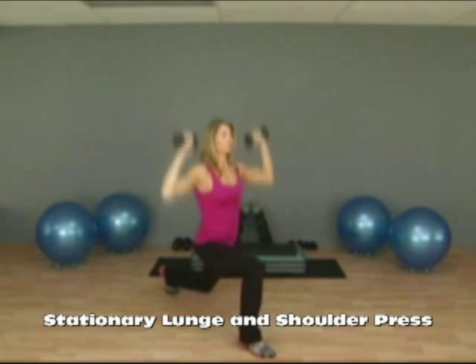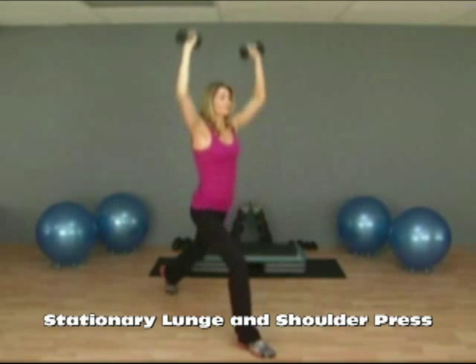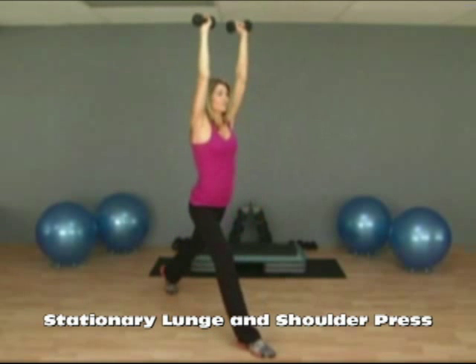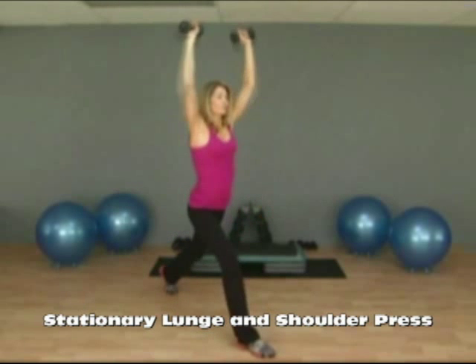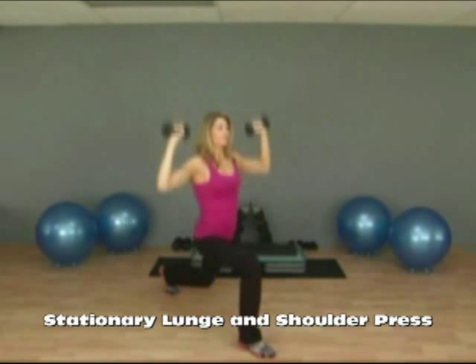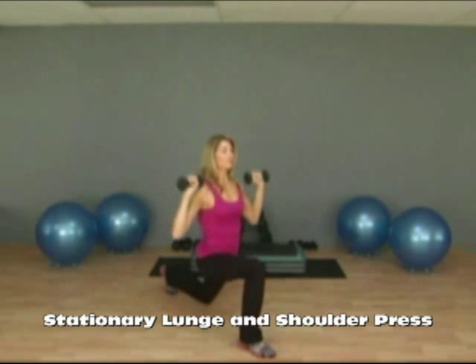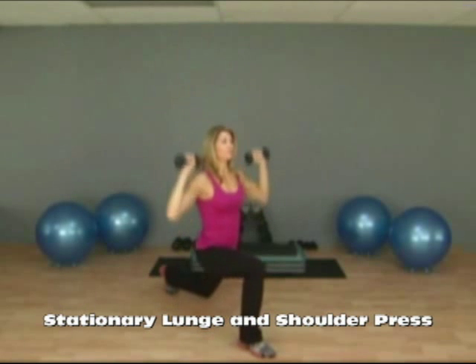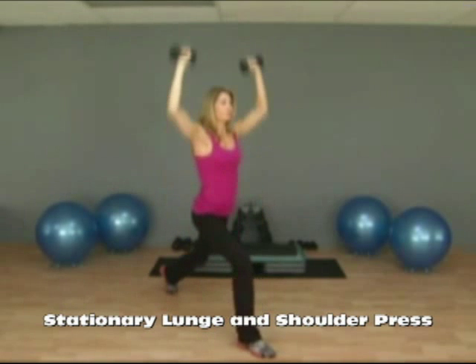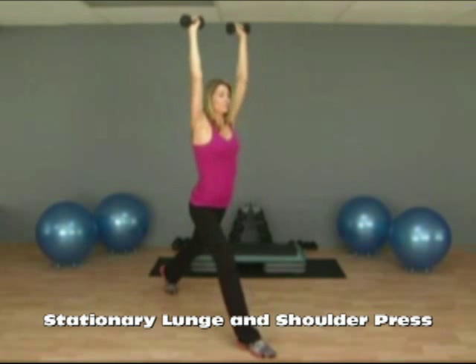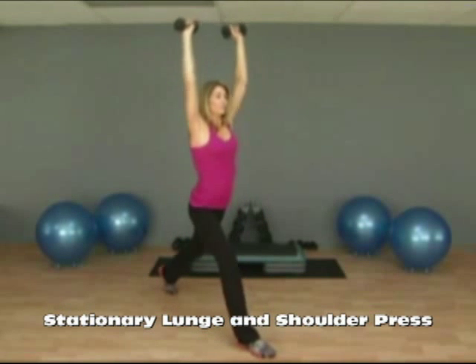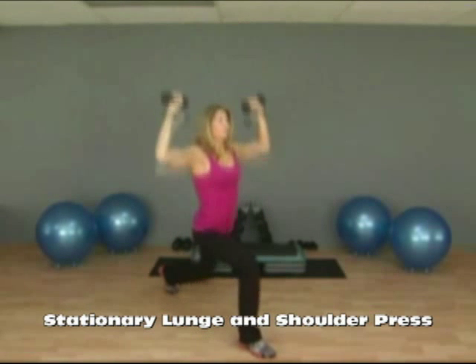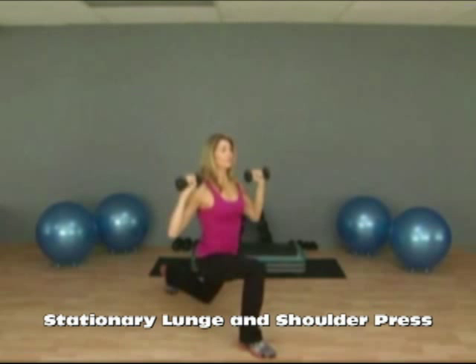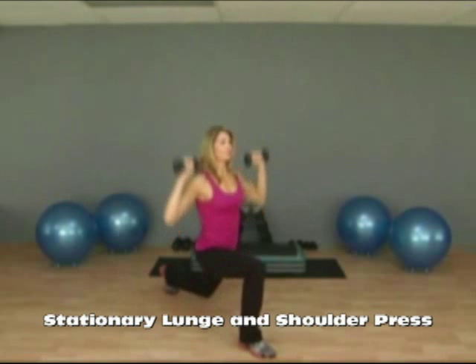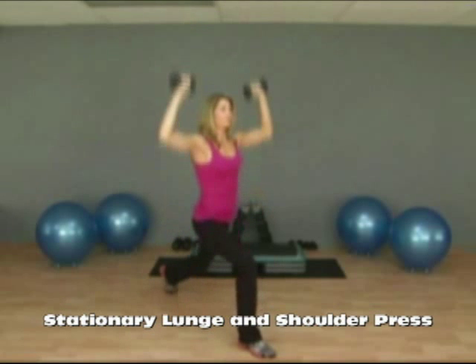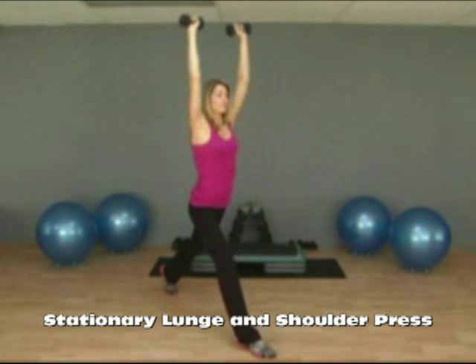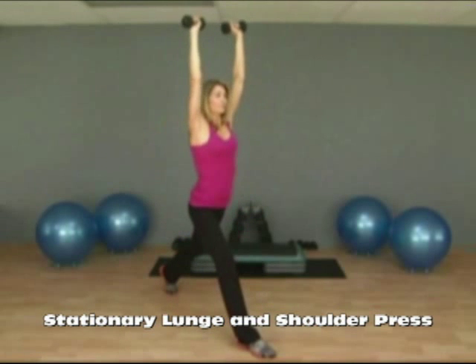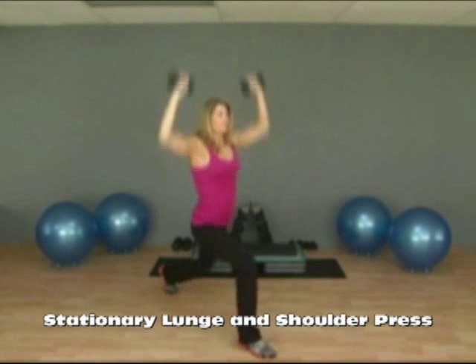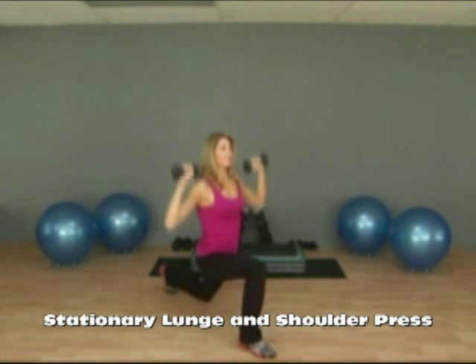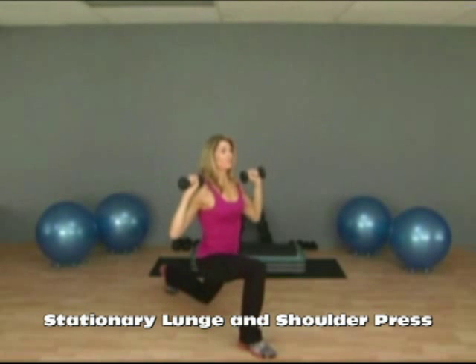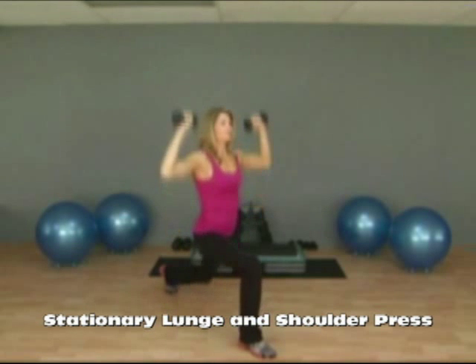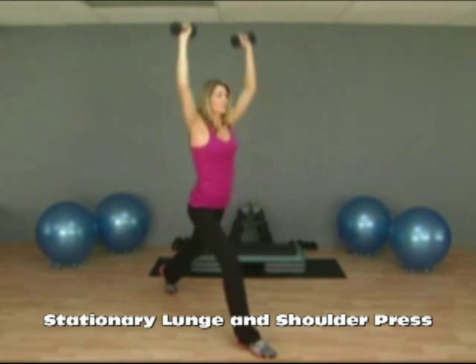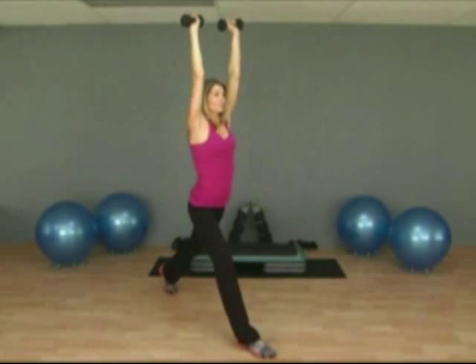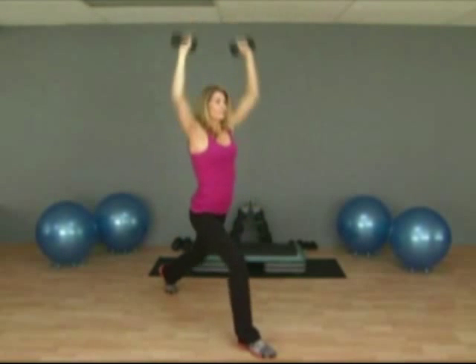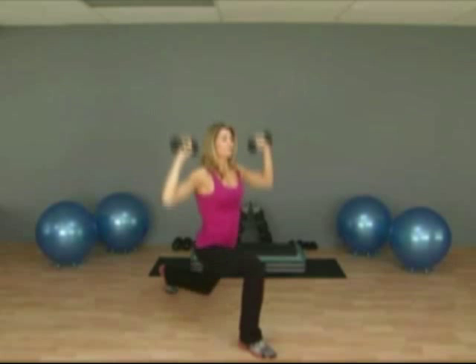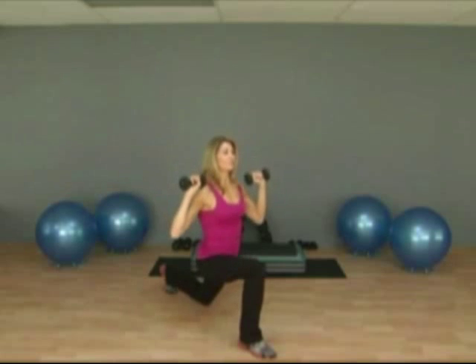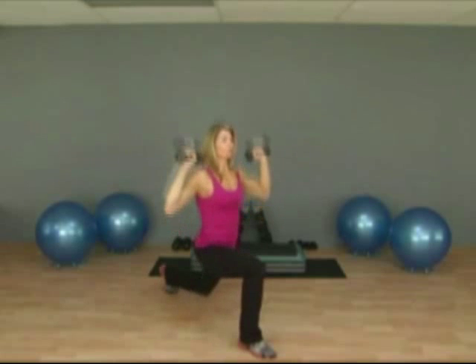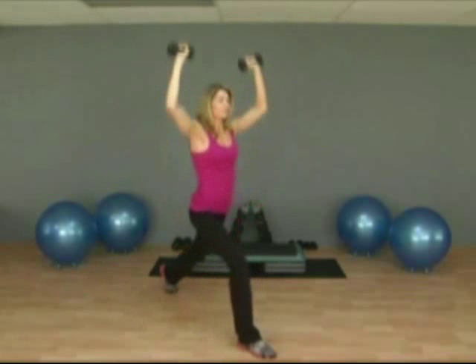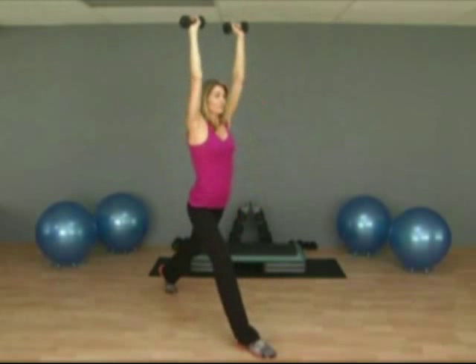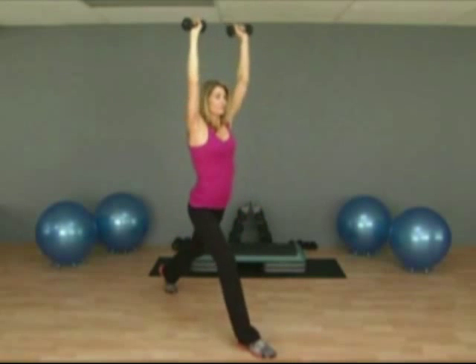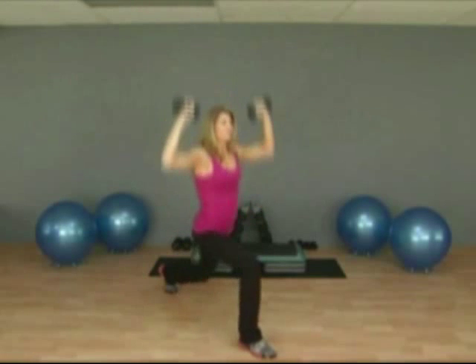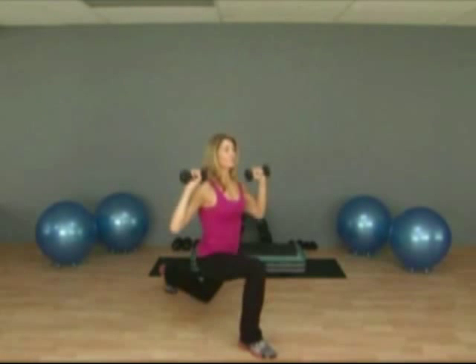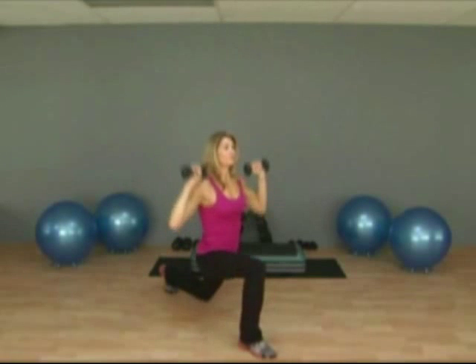As you're doing both exercises, you want to try to keep your shoulders back and your back just as straight as you can. Your arms are straight at the top, and your knee is as low as you can at the bottom.